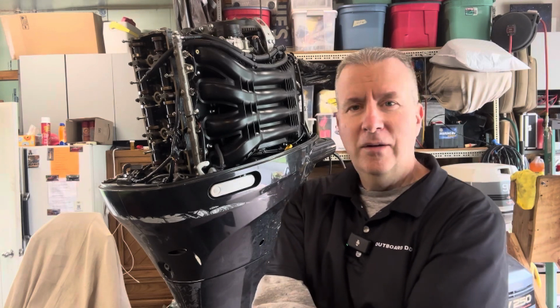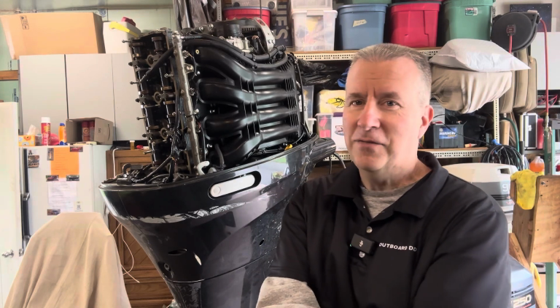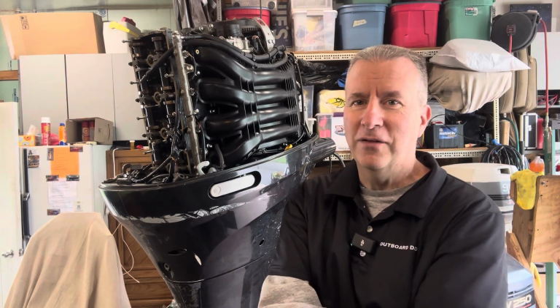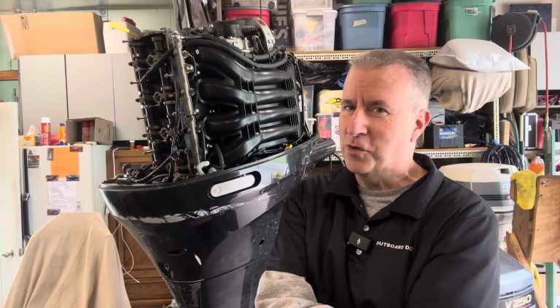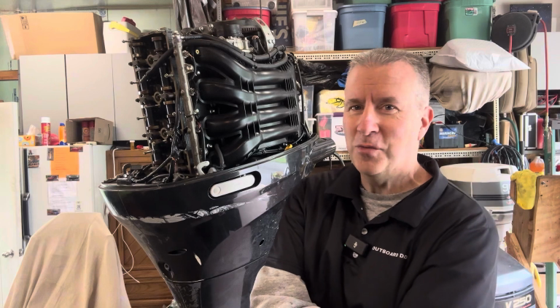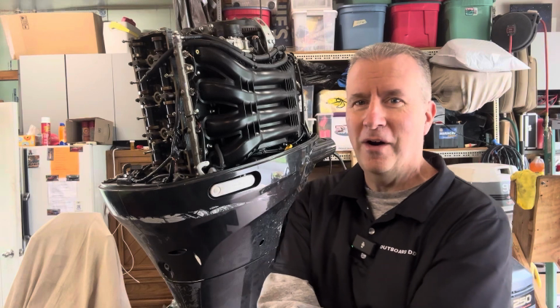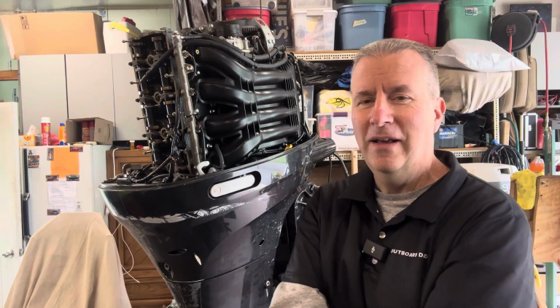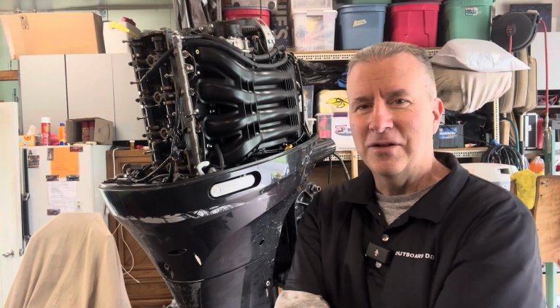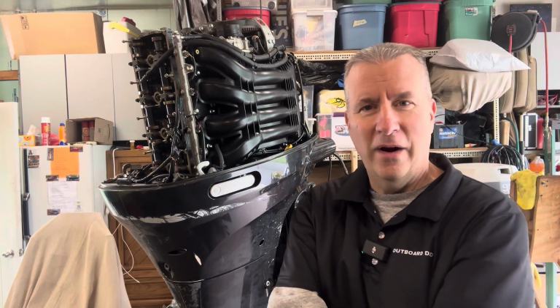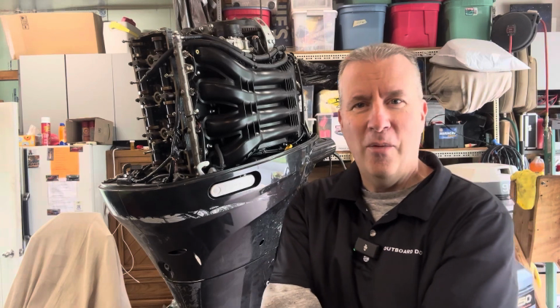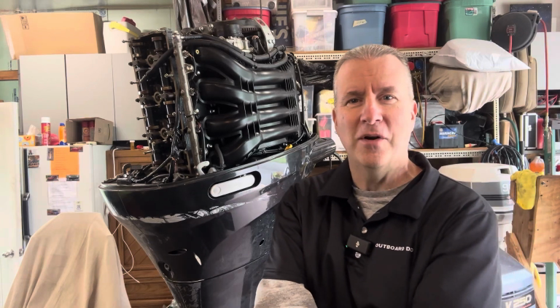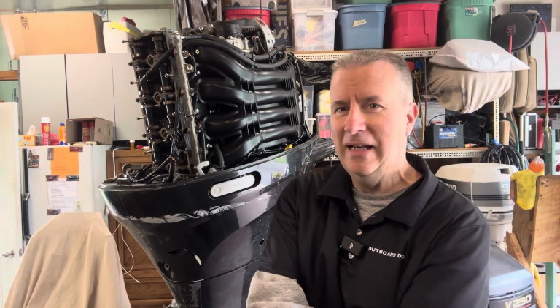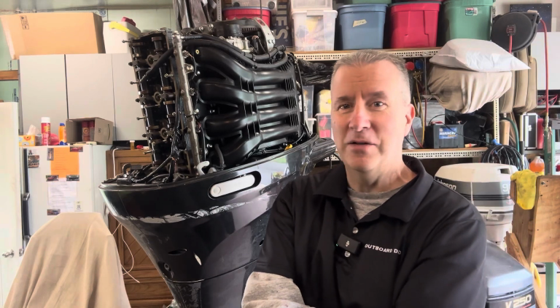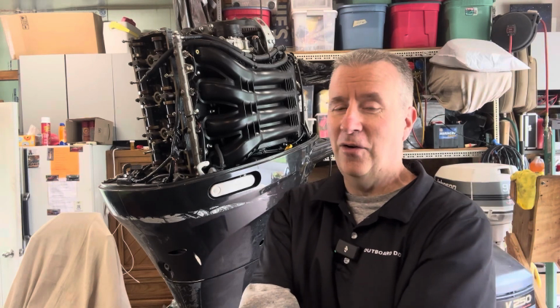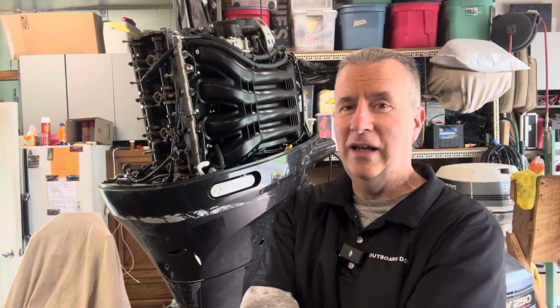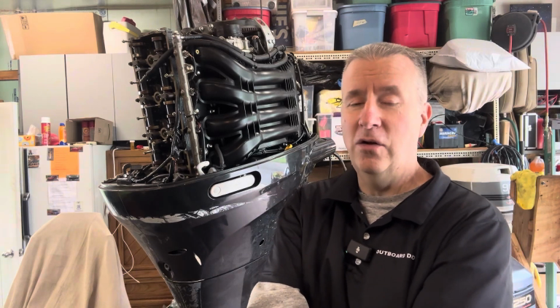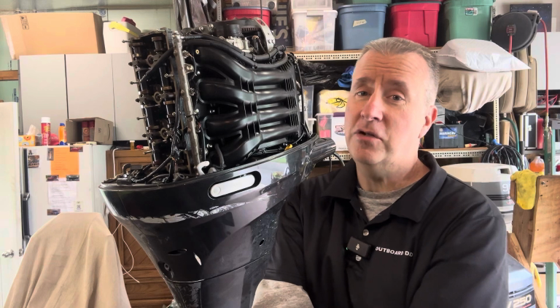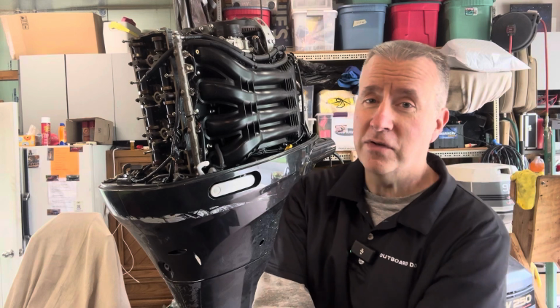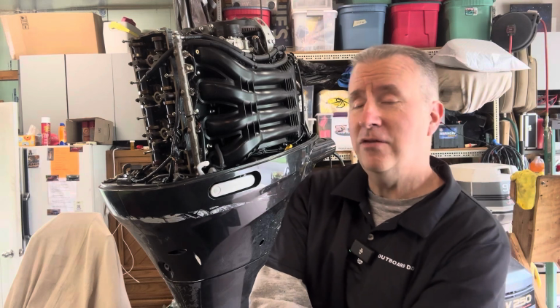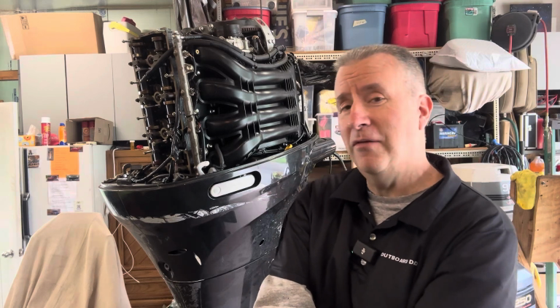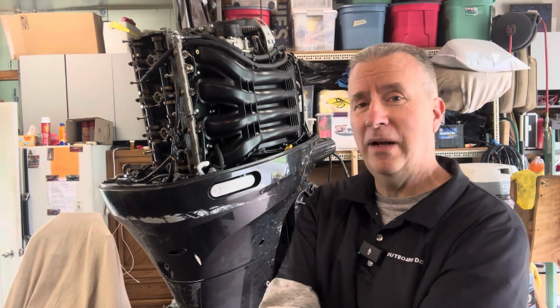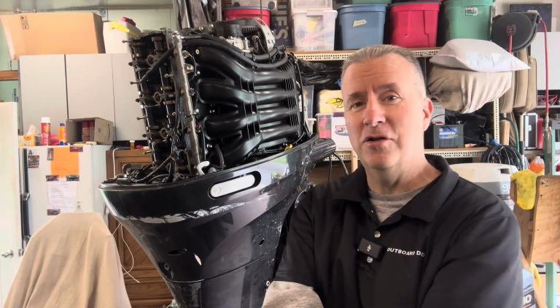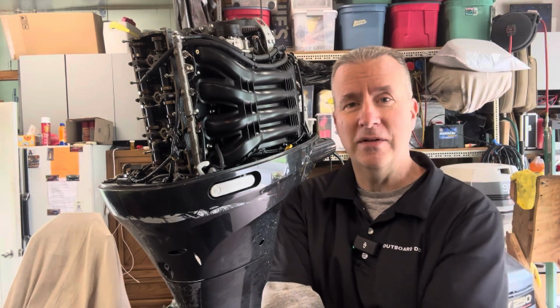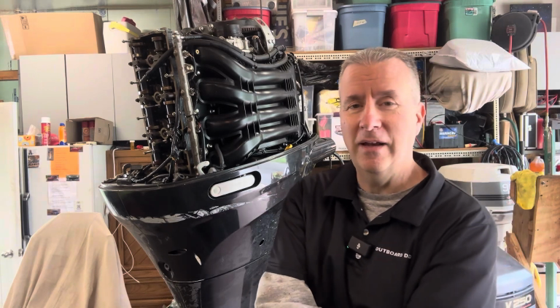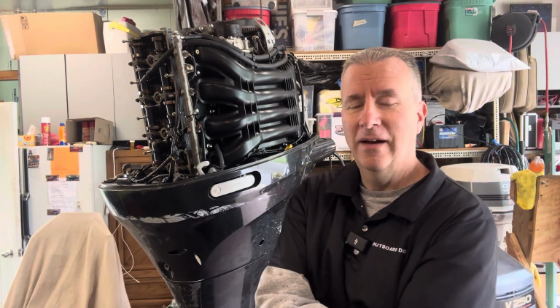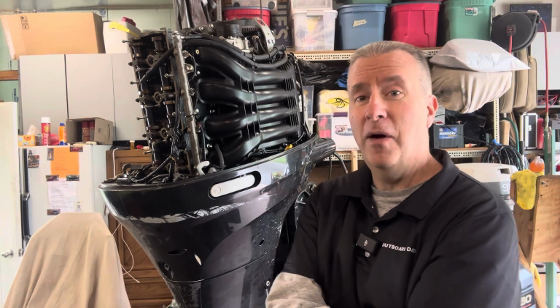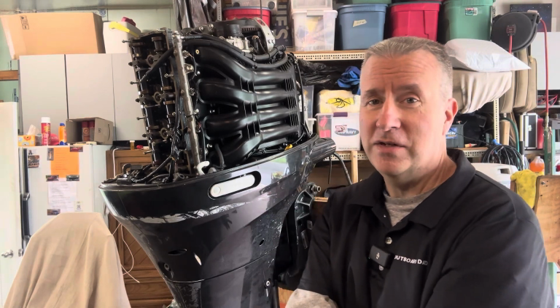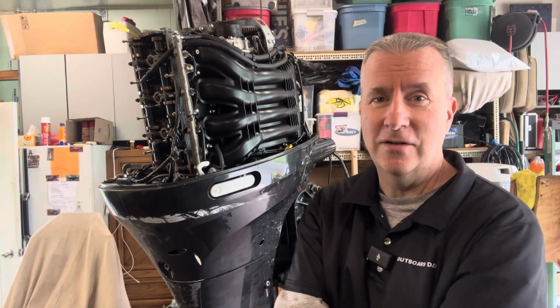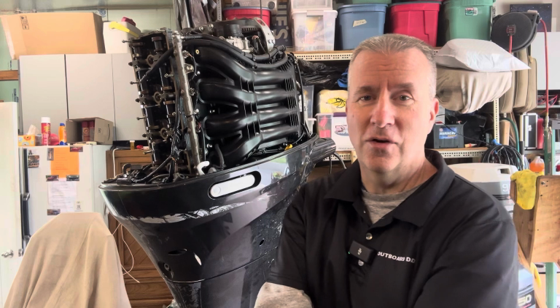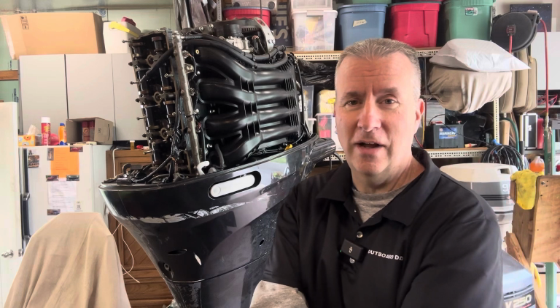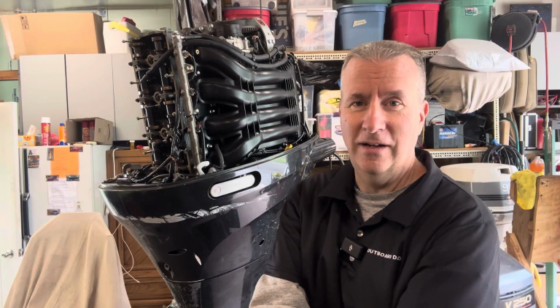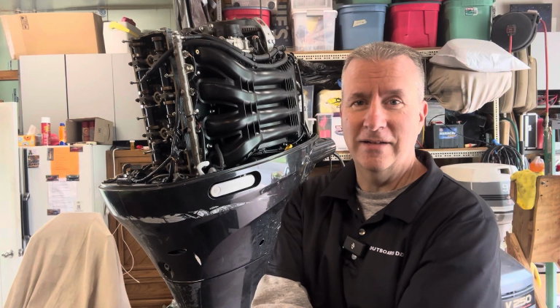But let's face it, four-stroke is where we're going. It's where outboards are made now. It's basically all you can get new unless you live overseas or have somebody that can ship you a two-stroke, because they're not selling in the United States.